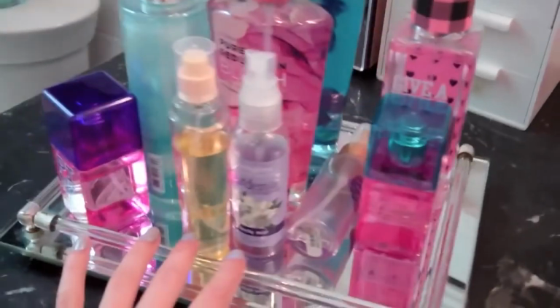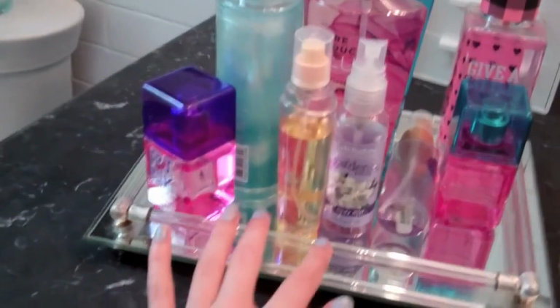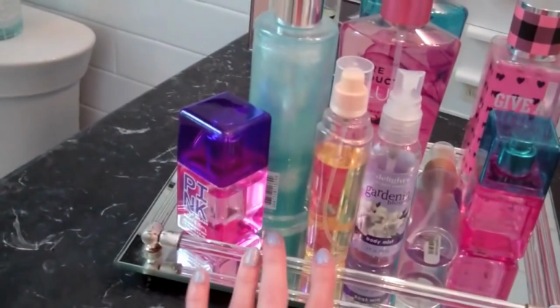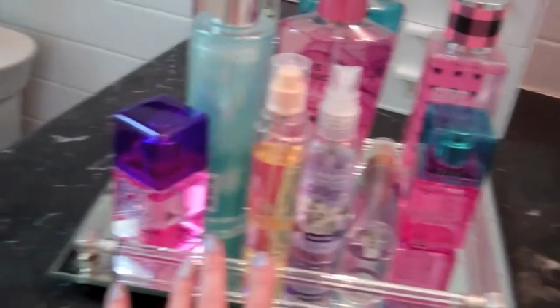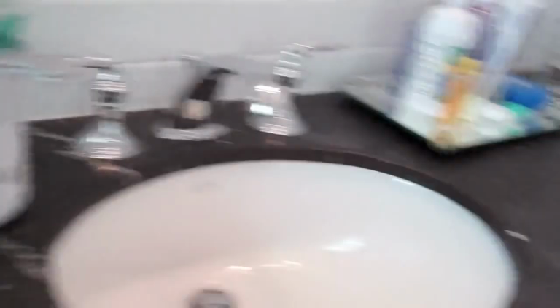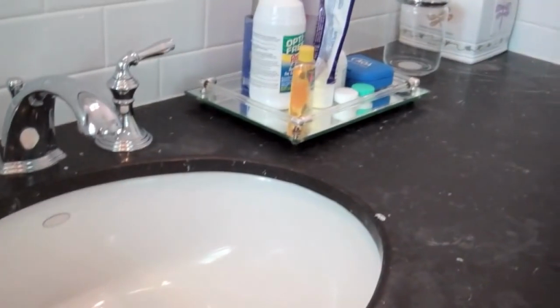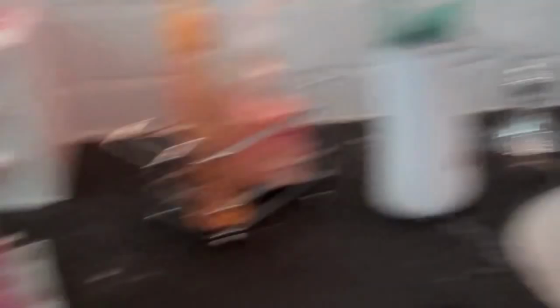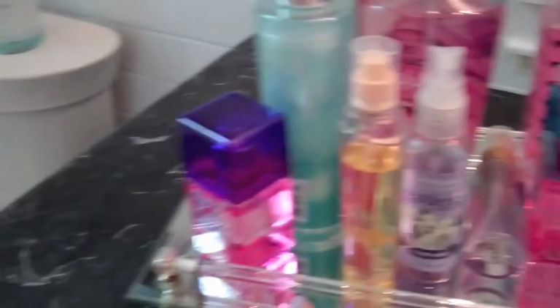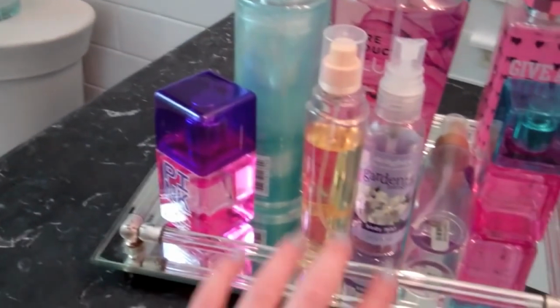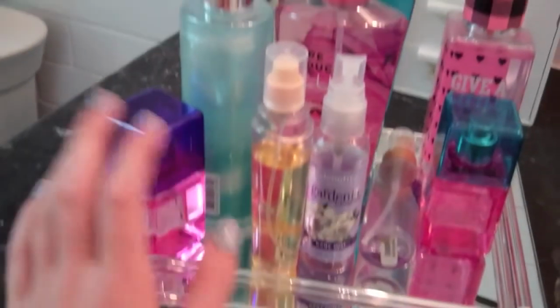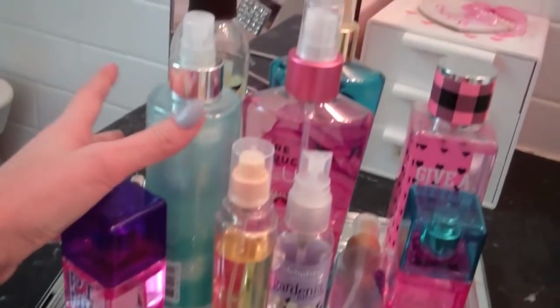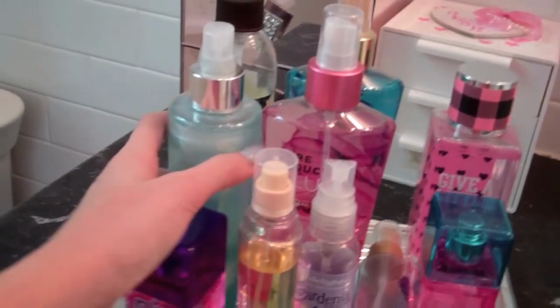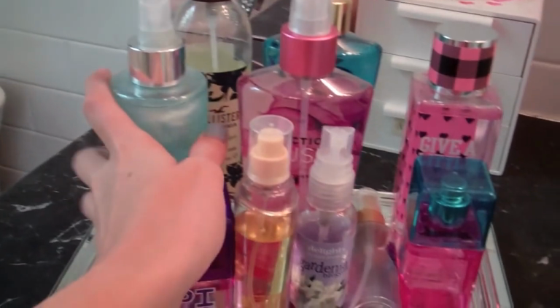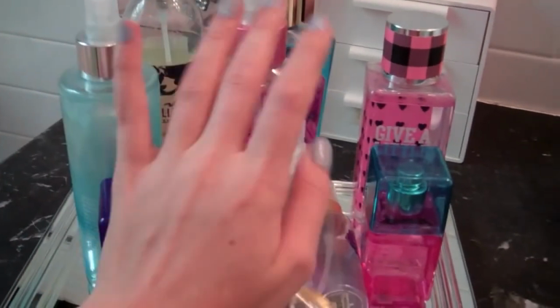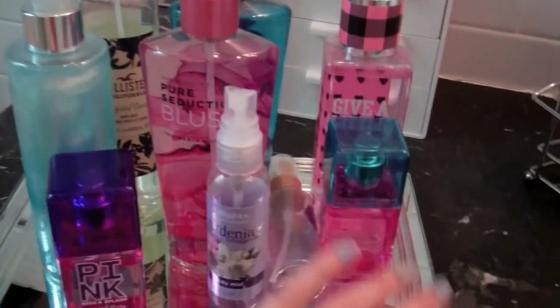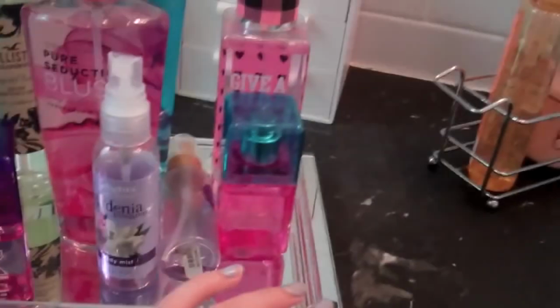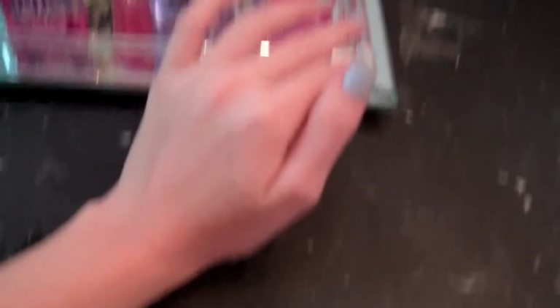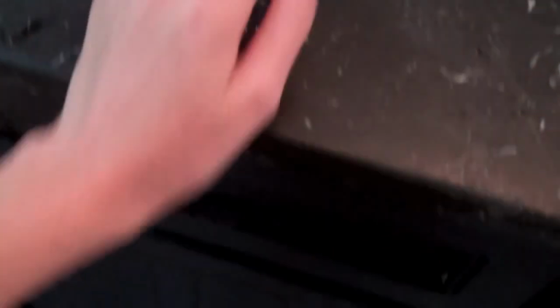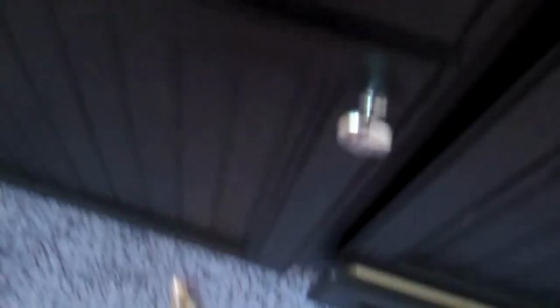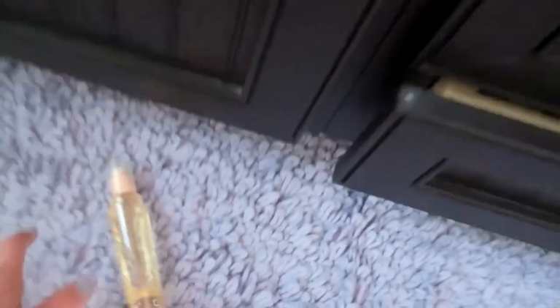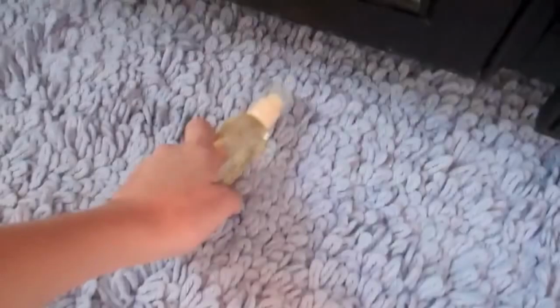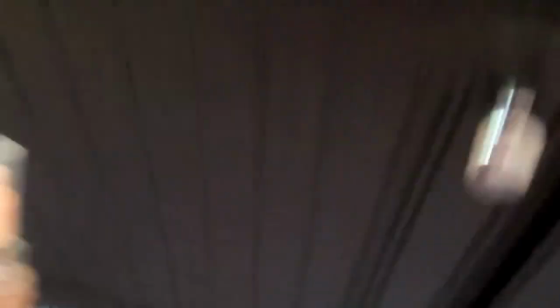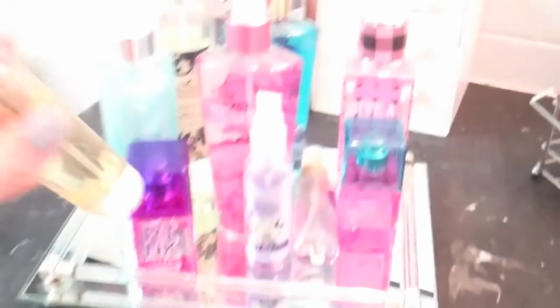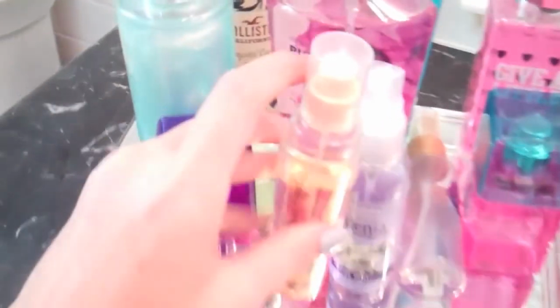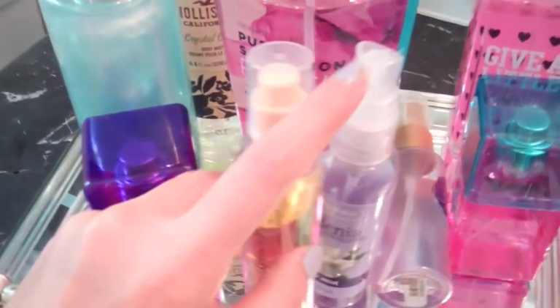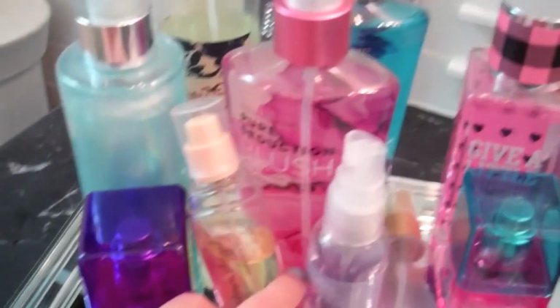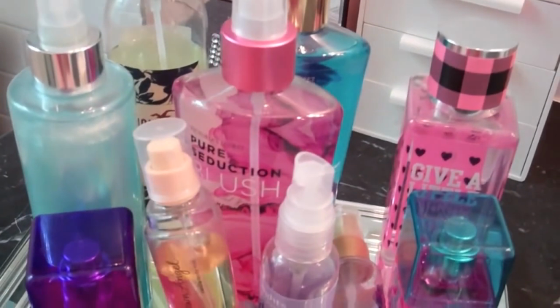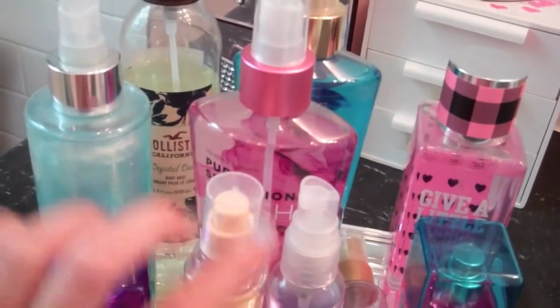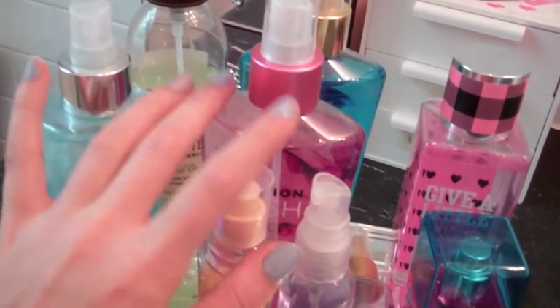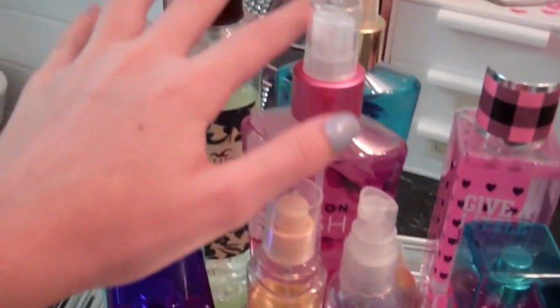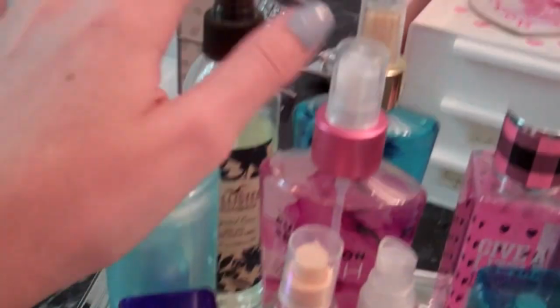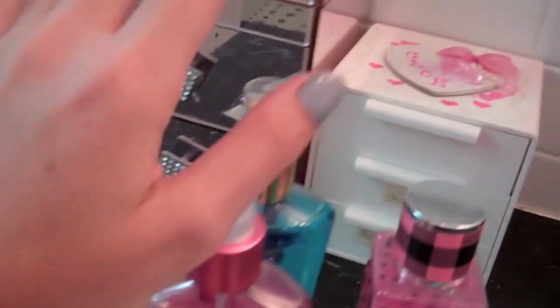Then I have another one of these mirrored trays from Target, and this just has all my body splashes and body sprays. That just fell! But yeah, so that has all my body splashes. It's very nice.